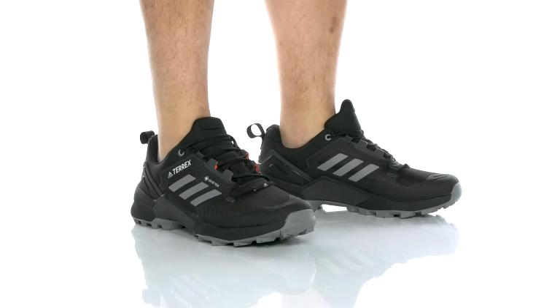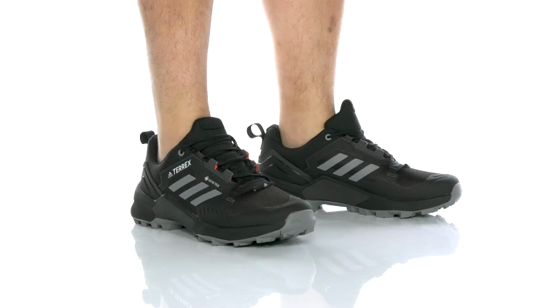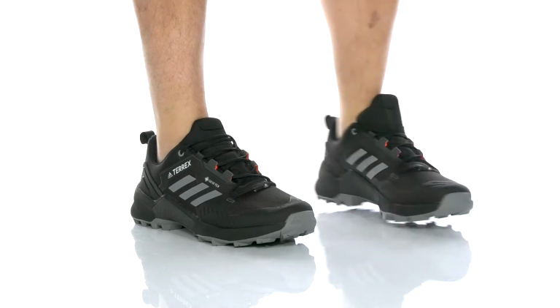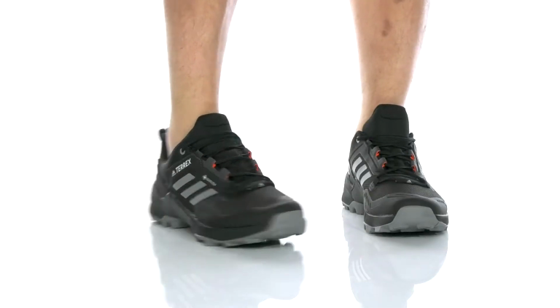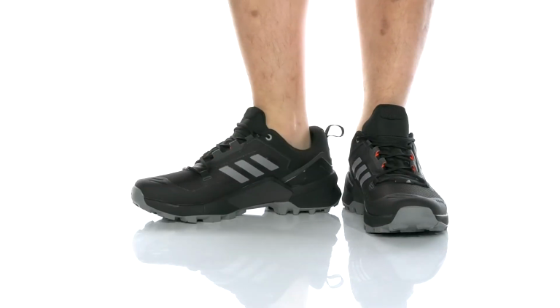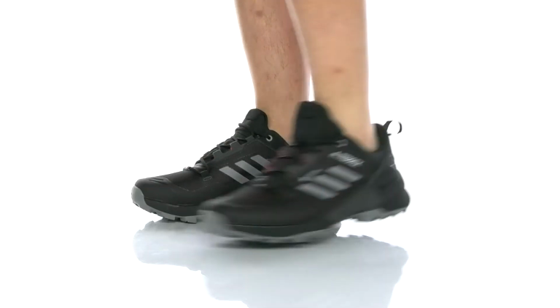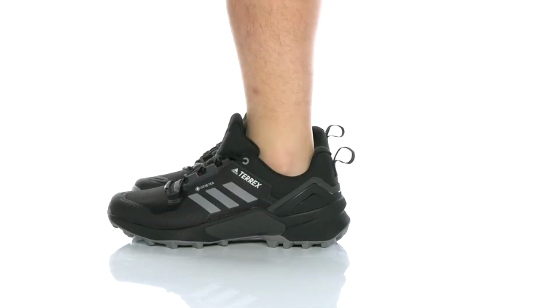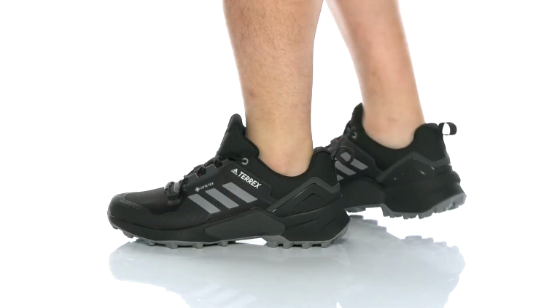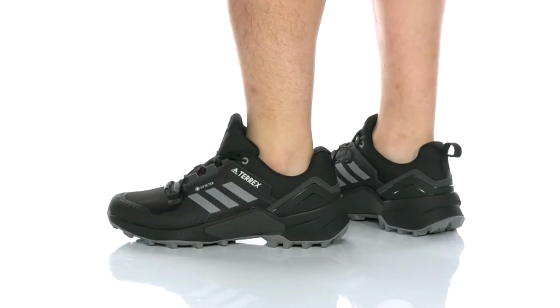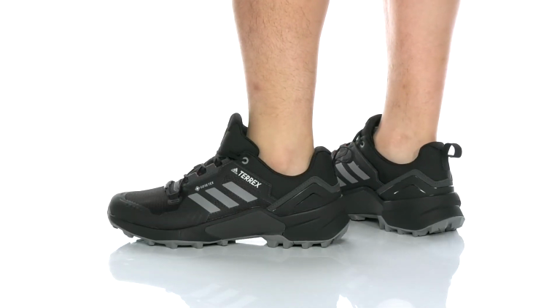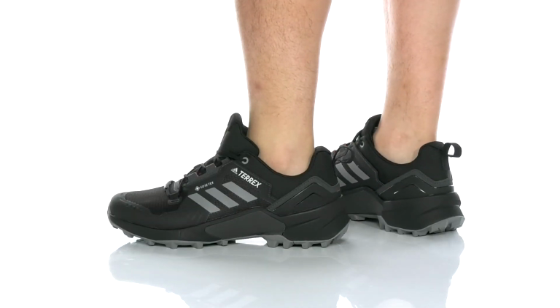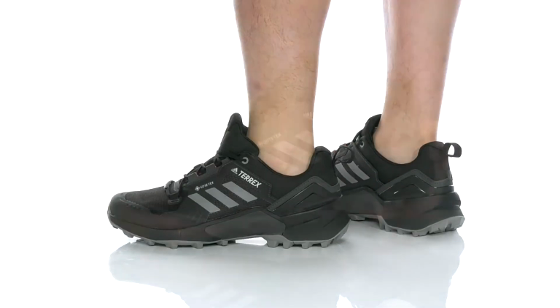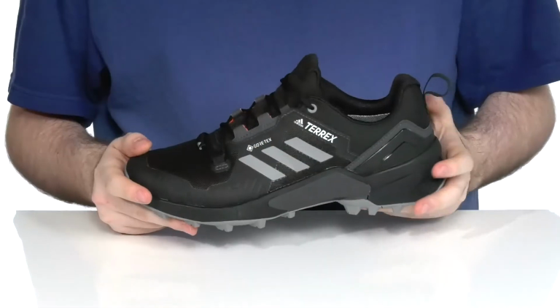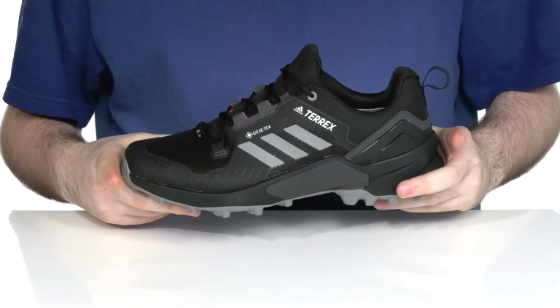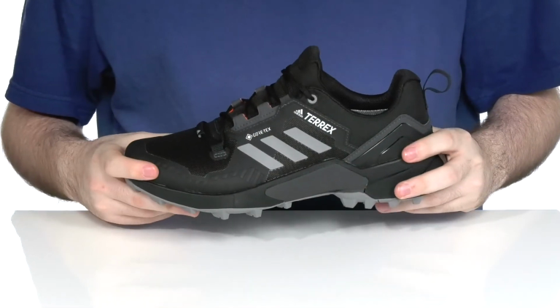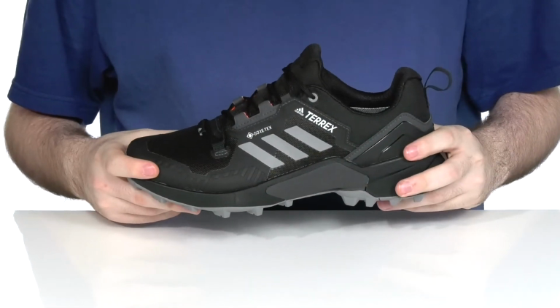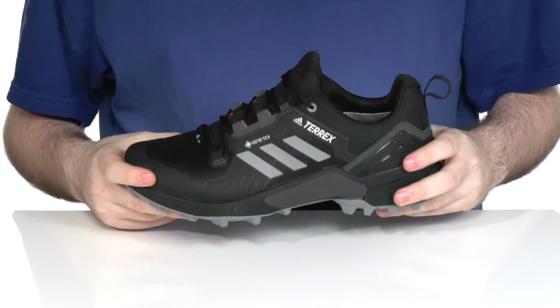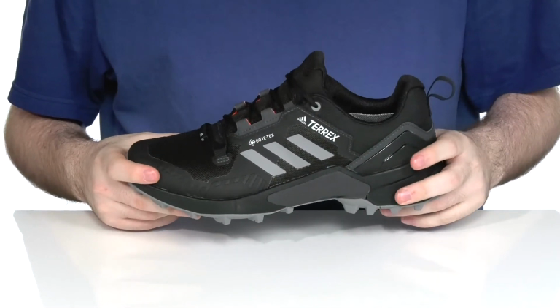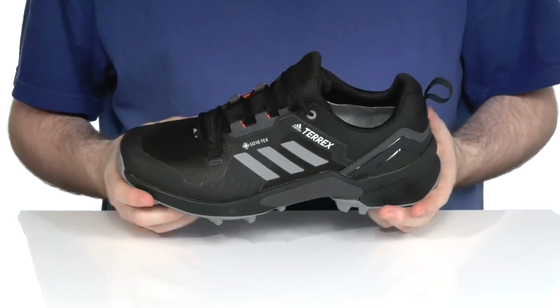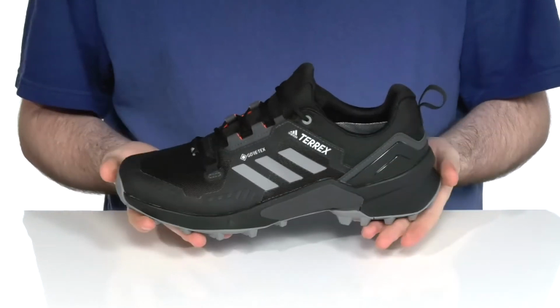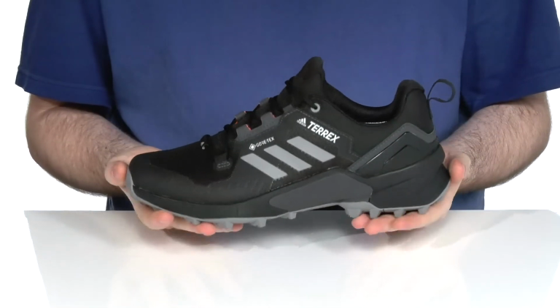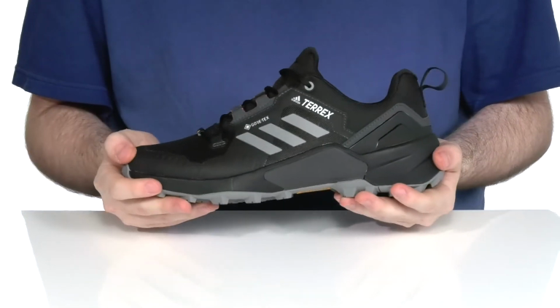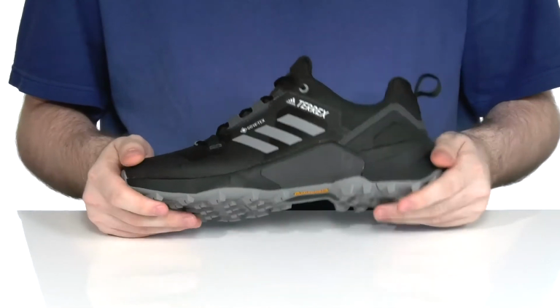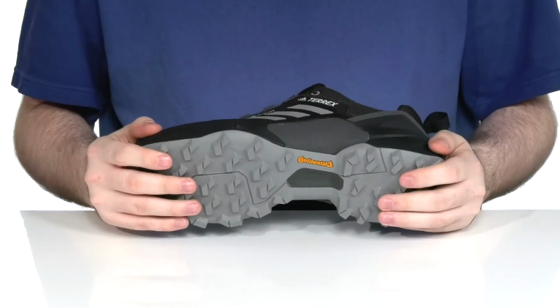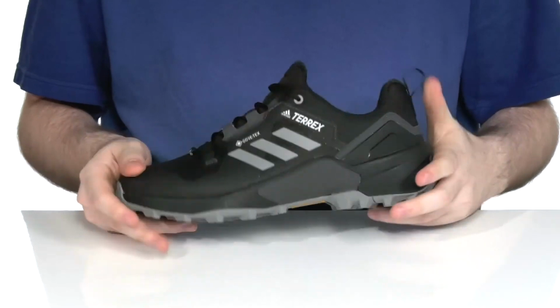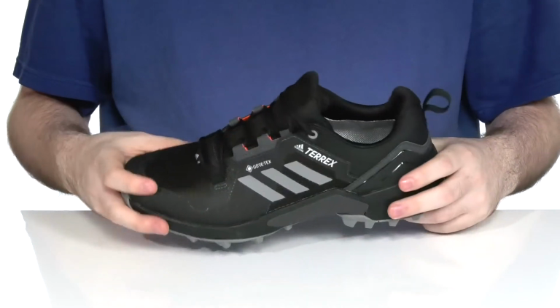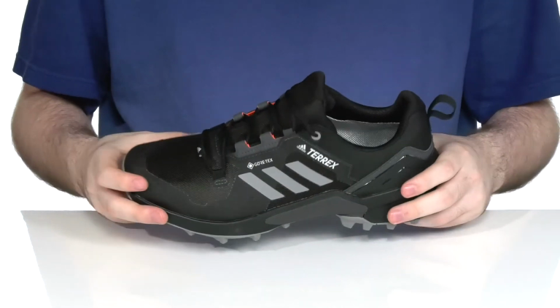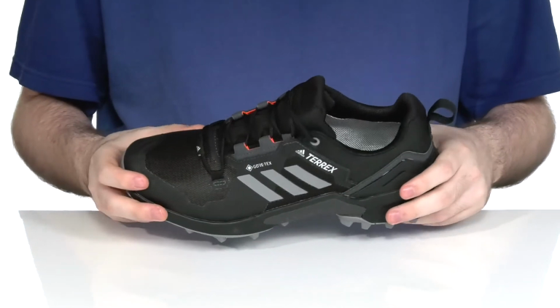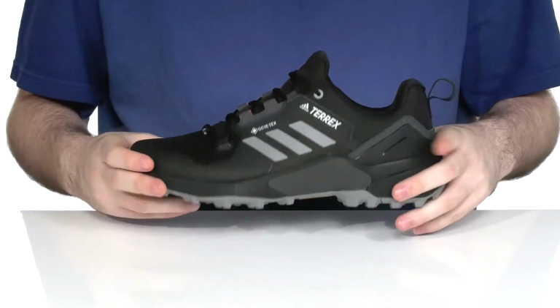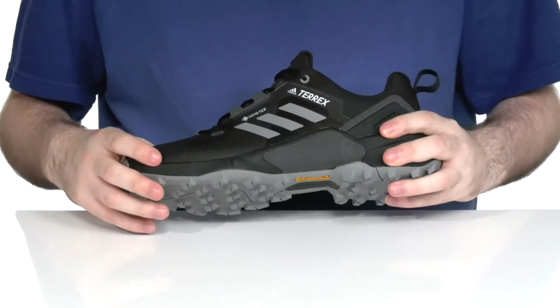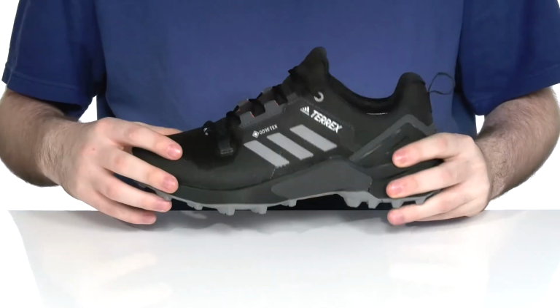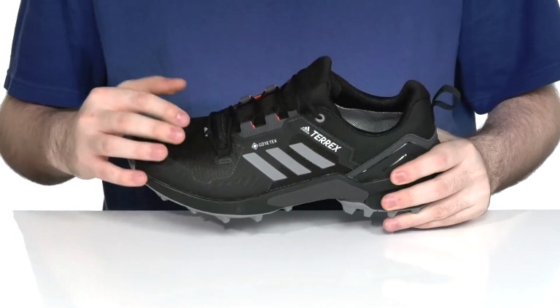Enjoy some much-needed time outdoors in this lightweight sneaker from Adidas. This is the Terrex Swift R3. It has a combination of the durability of a hiking boot with all the endurance of a sneaker. The upper is made with a synthetic and textile material.